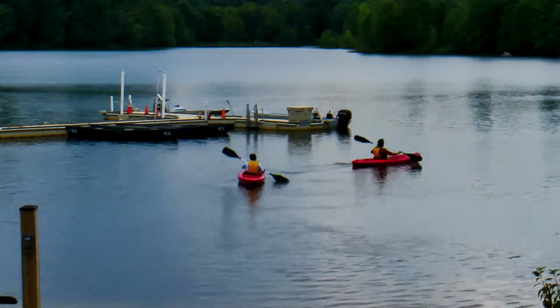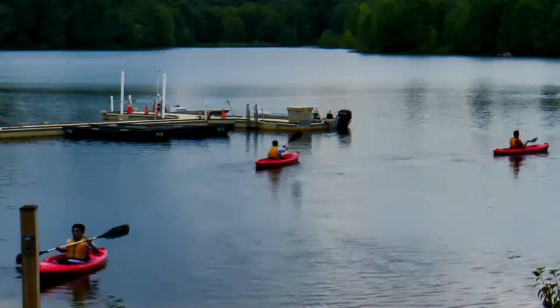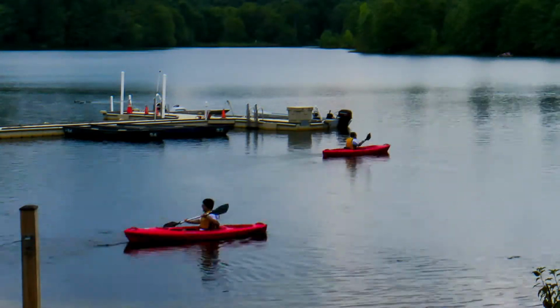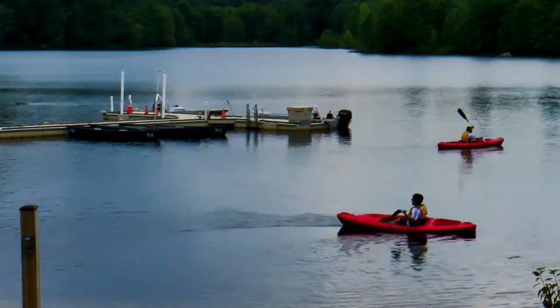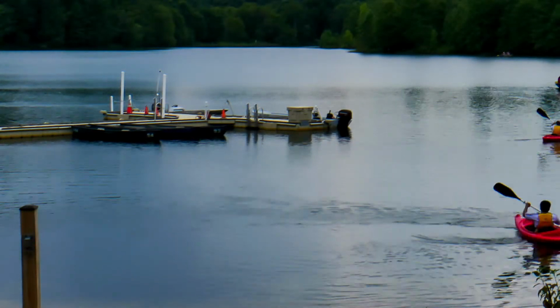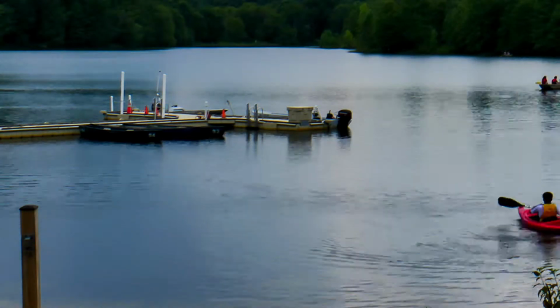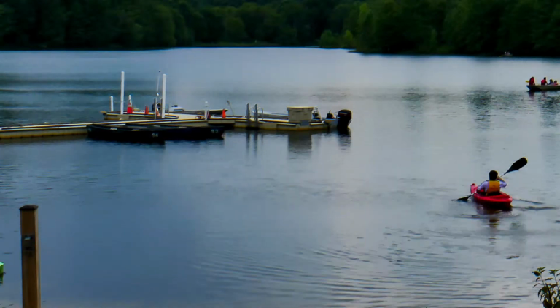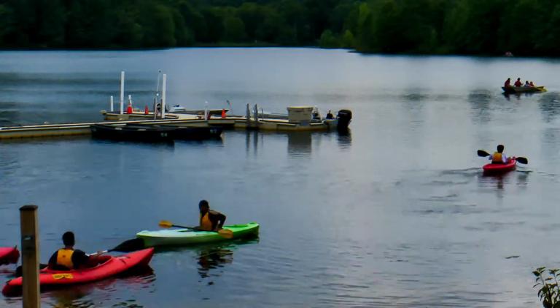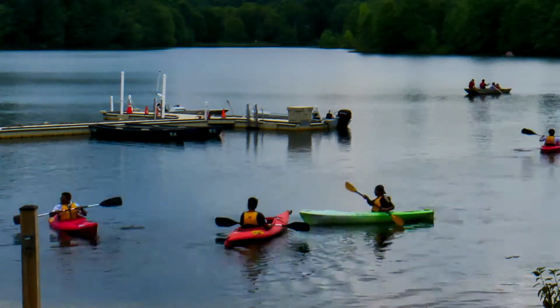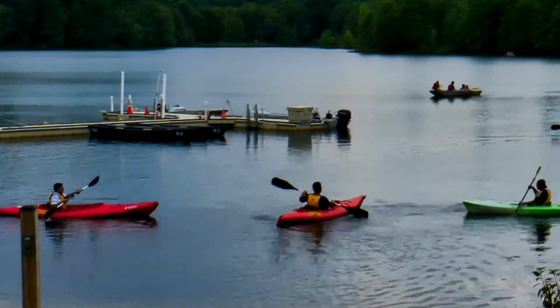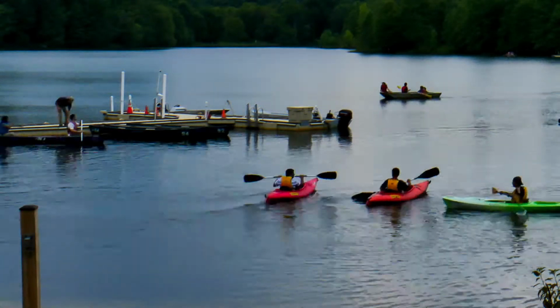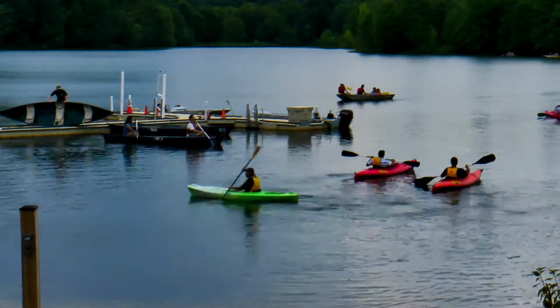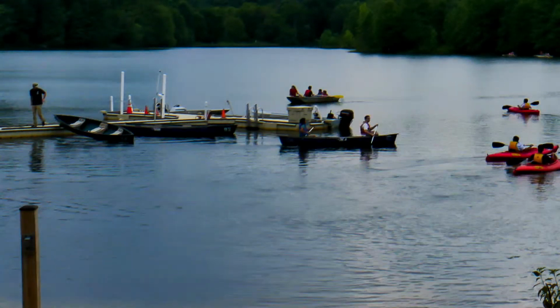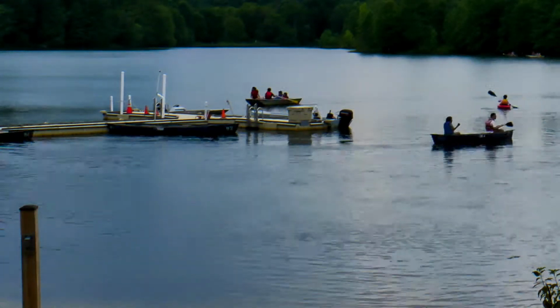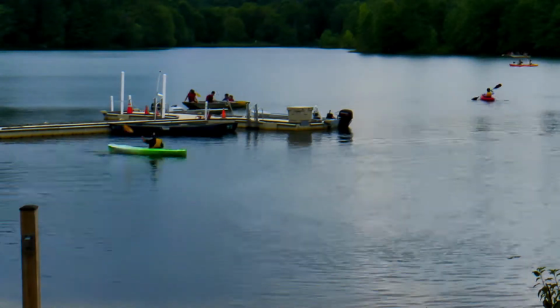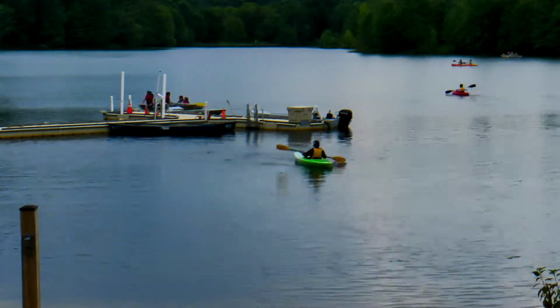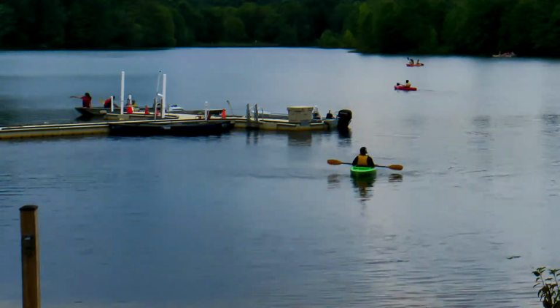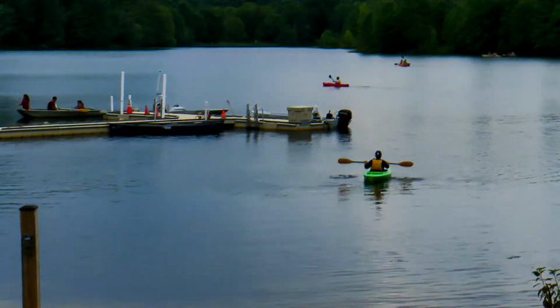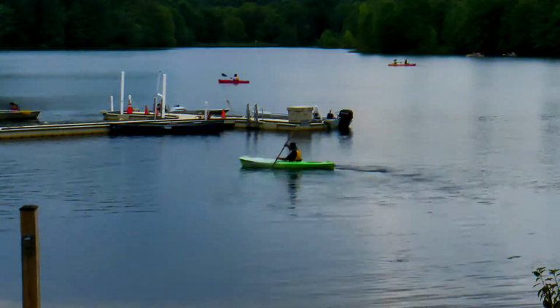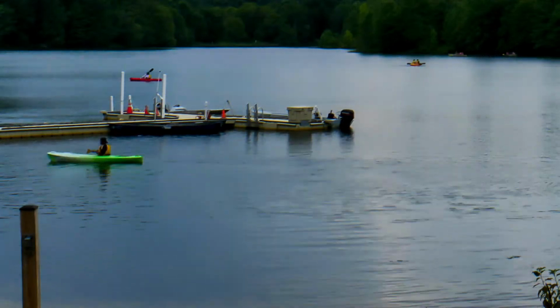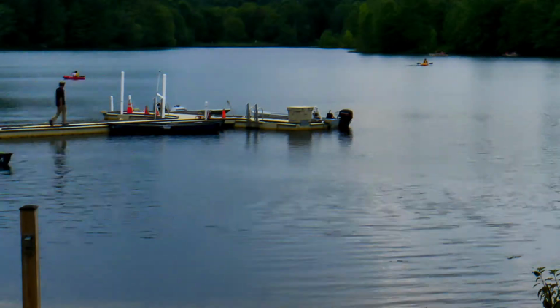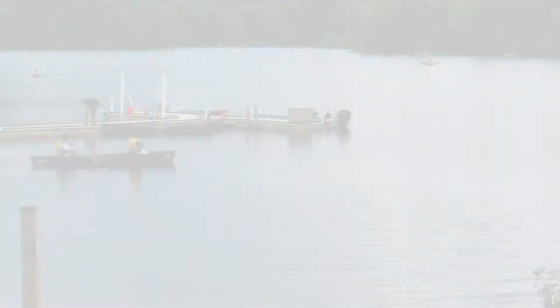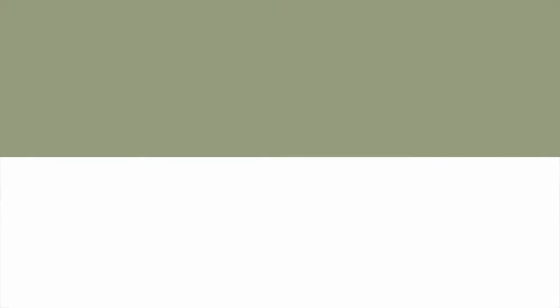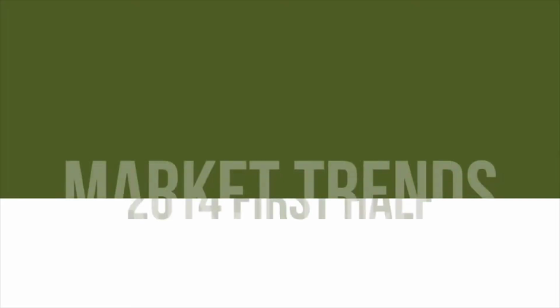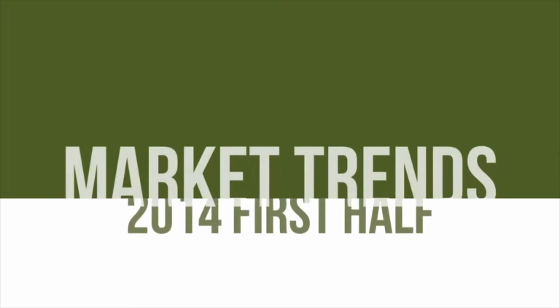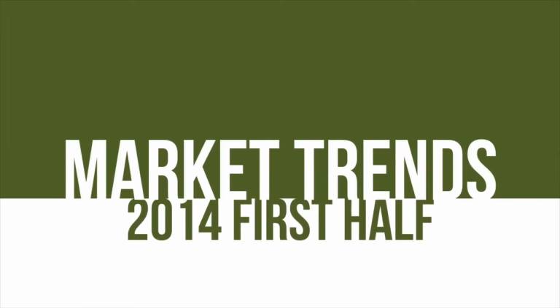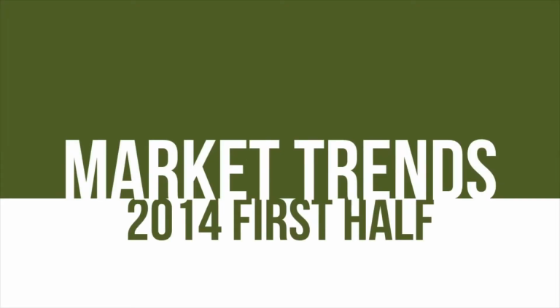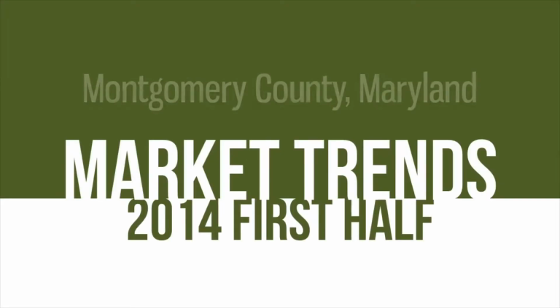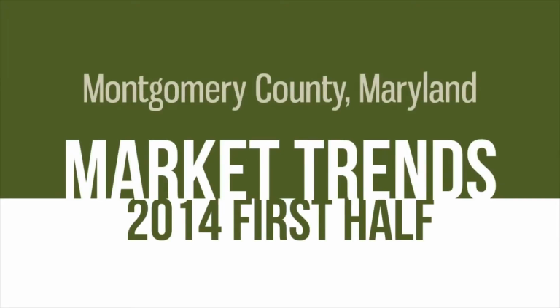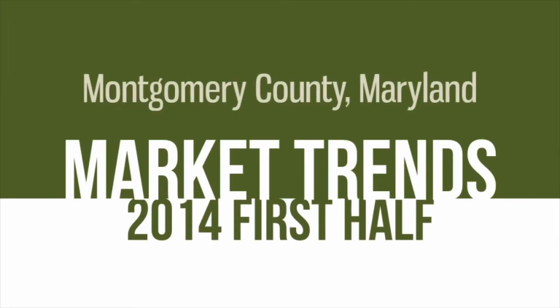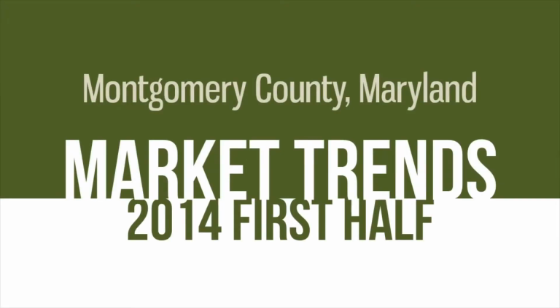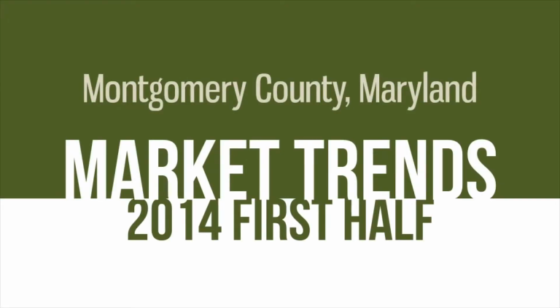Hi, this is Bruce Lemieux with MoCo Real Estate. As we head into the end of summer, it's a great time to take a look at our real estate market for the first half of 2014 to see how we're doing.